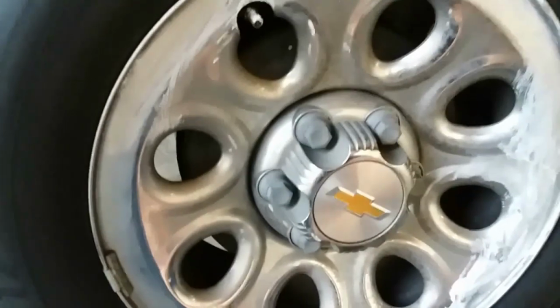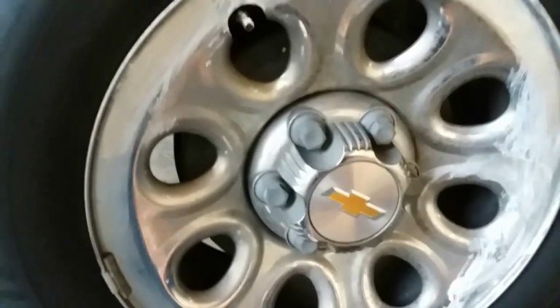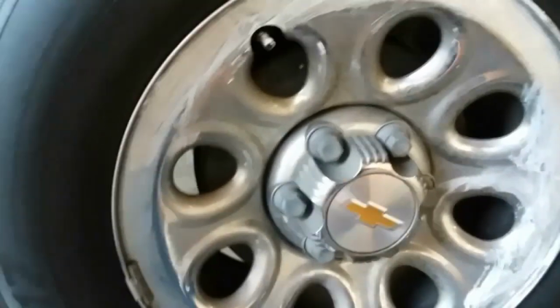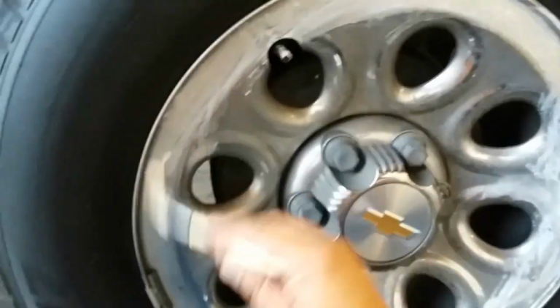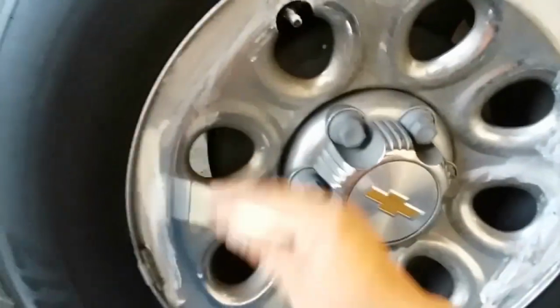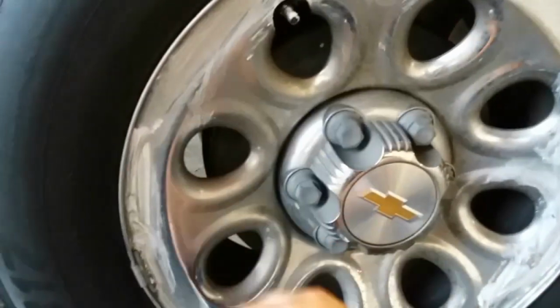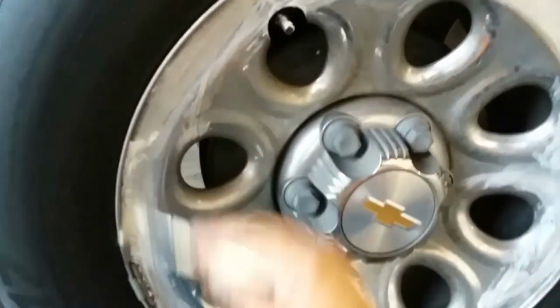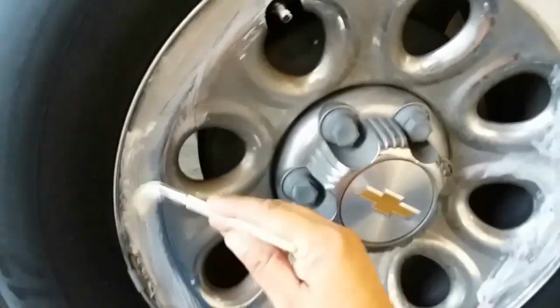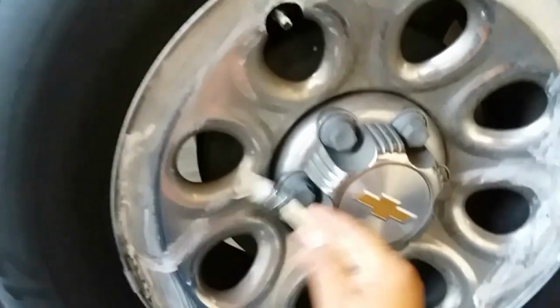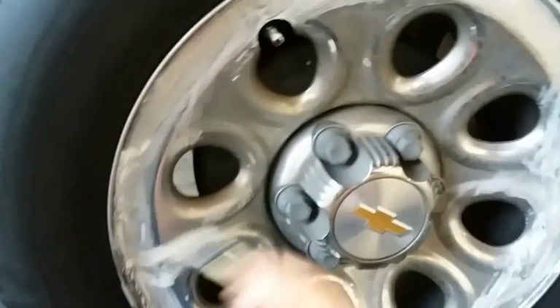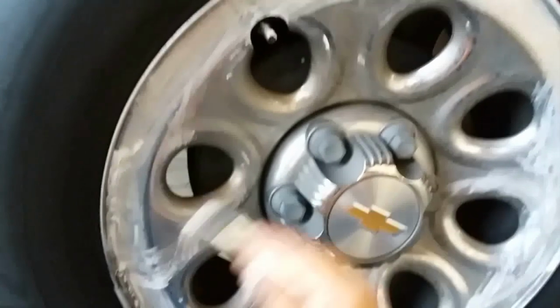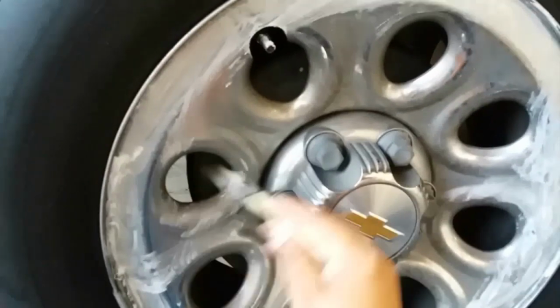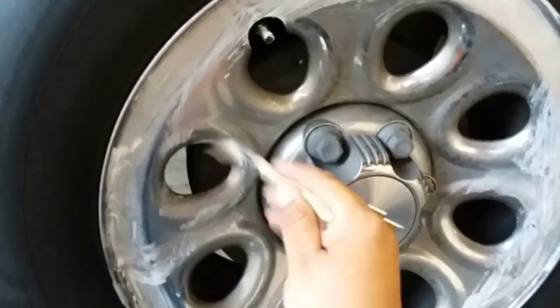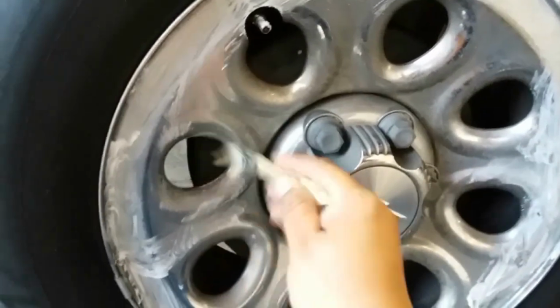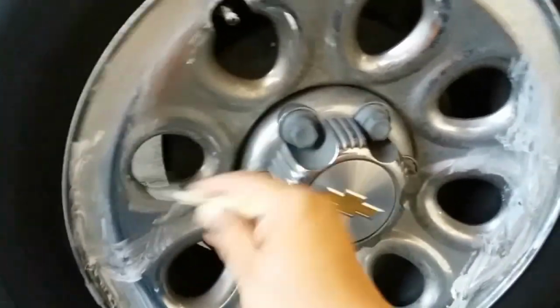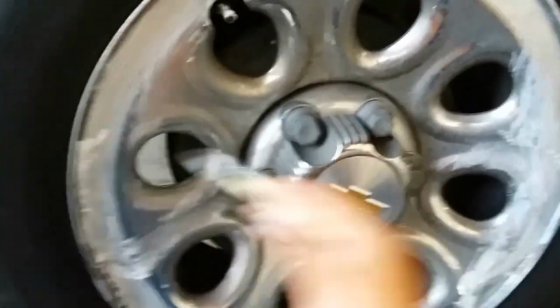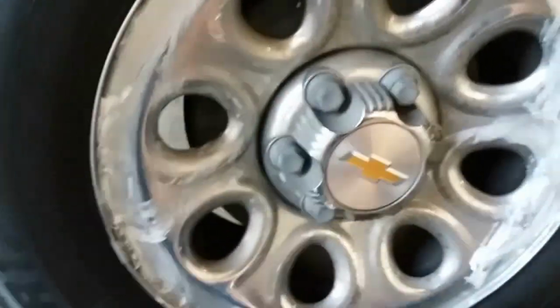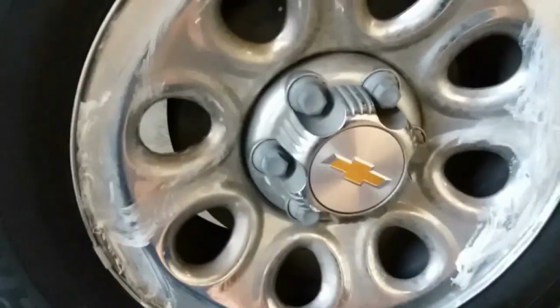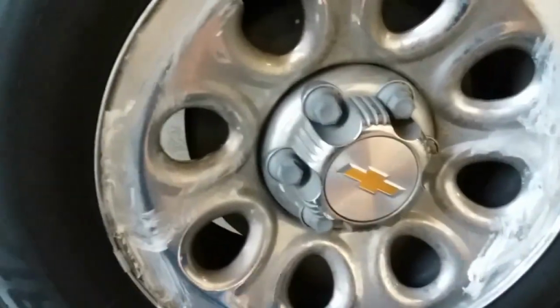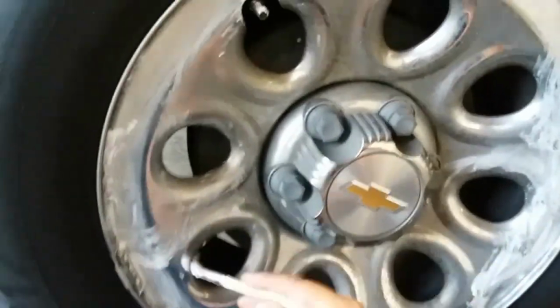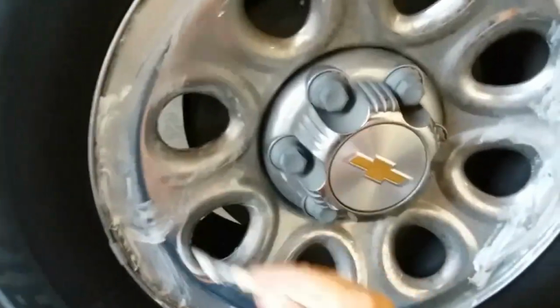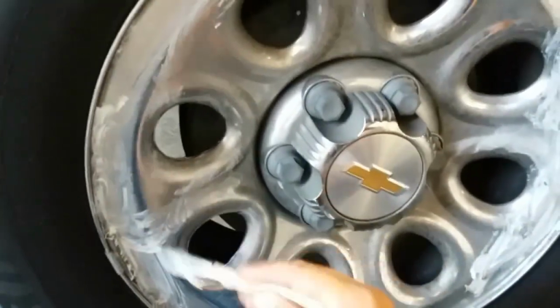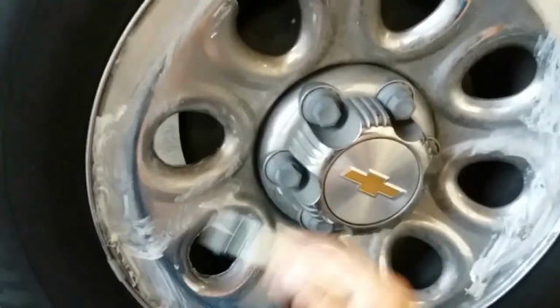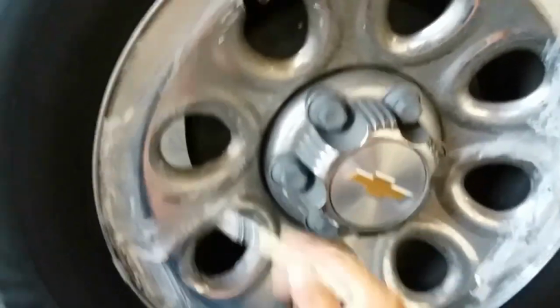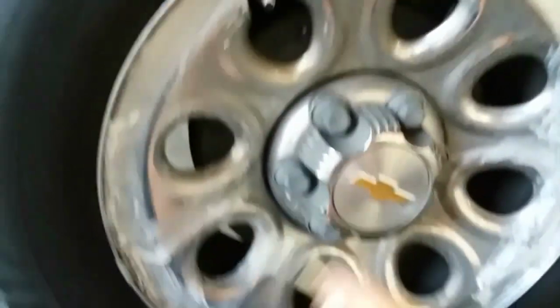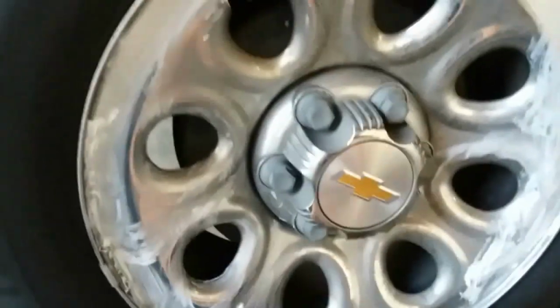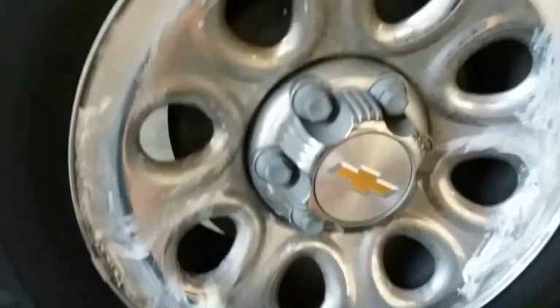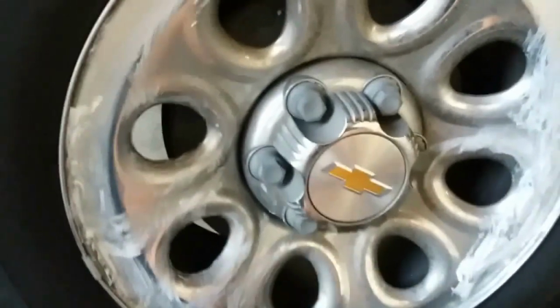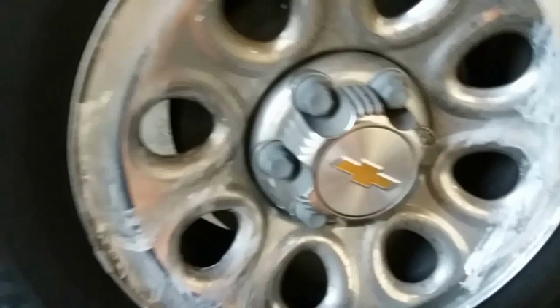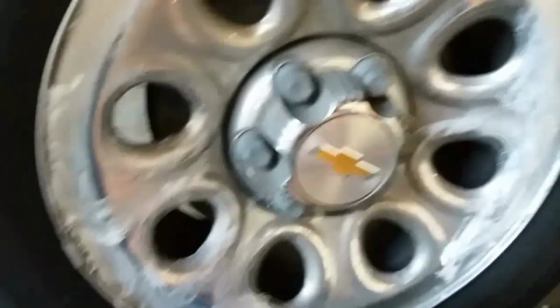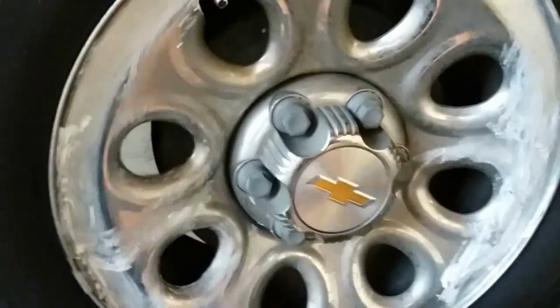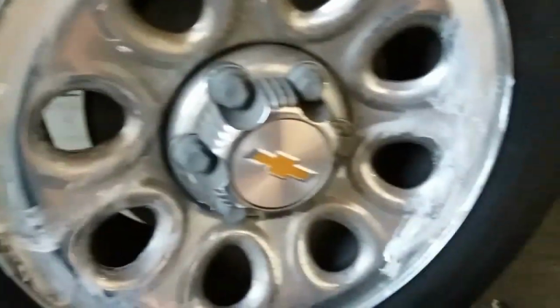Dip it in here and just put it all around the rim — all over the rim. Make sure you get everything all in here, right here, everywhere.